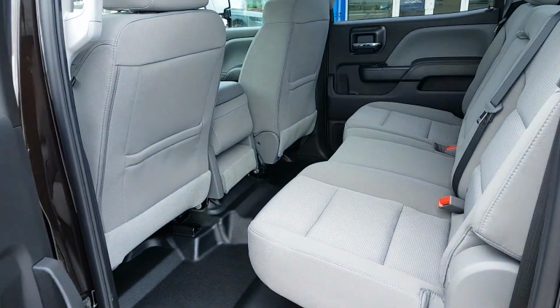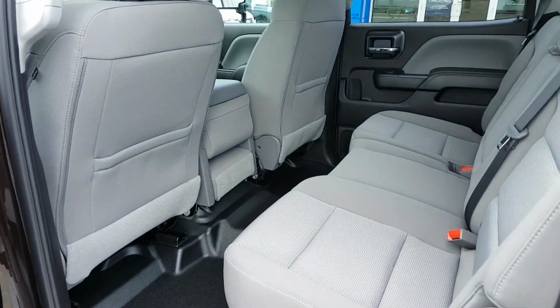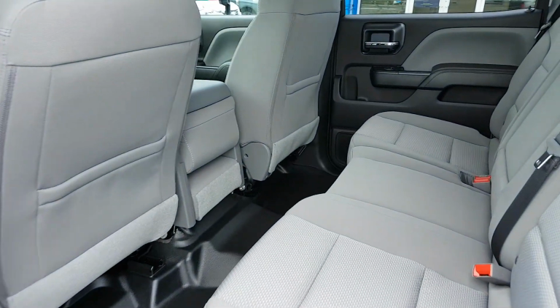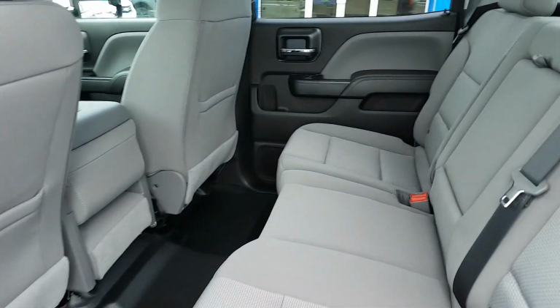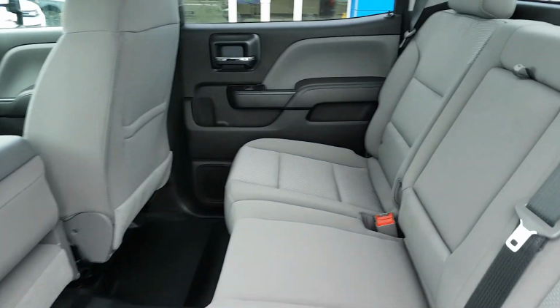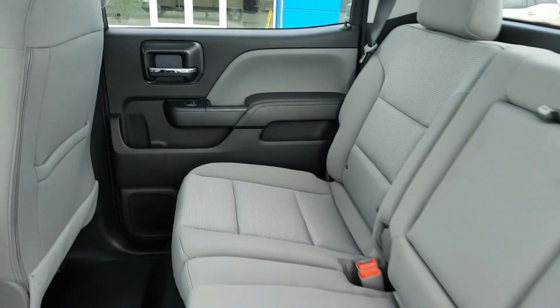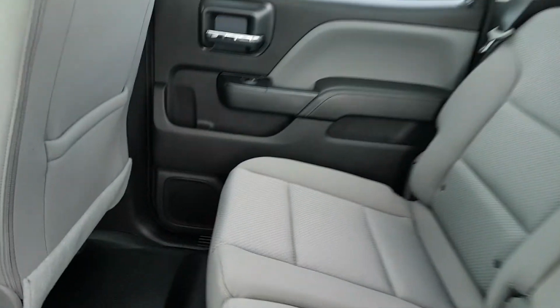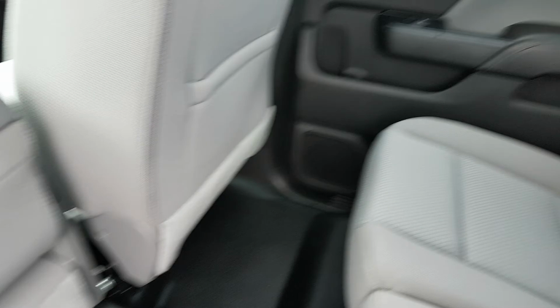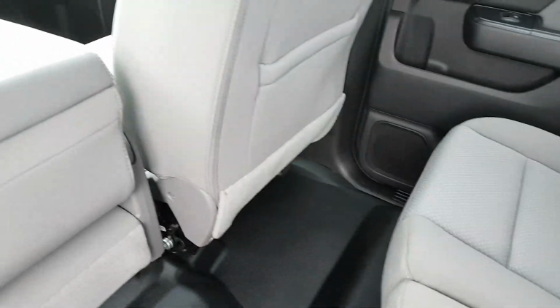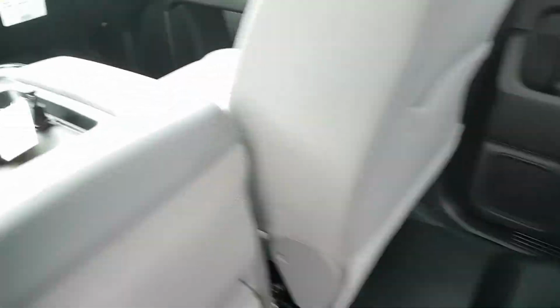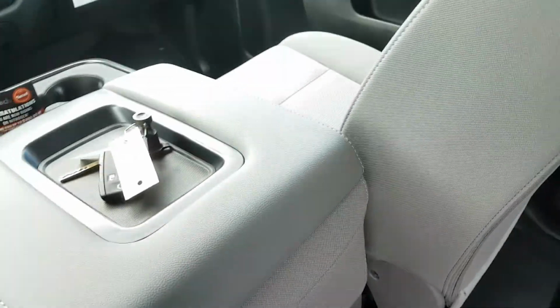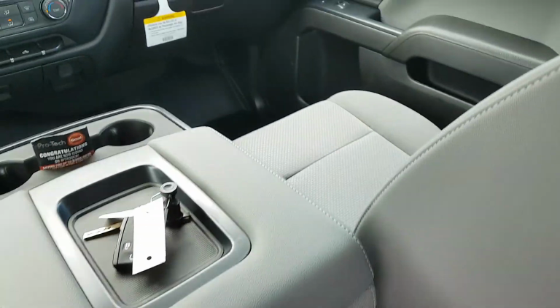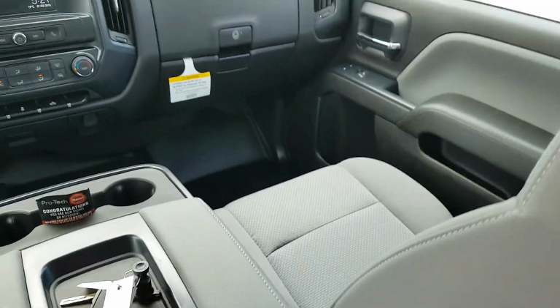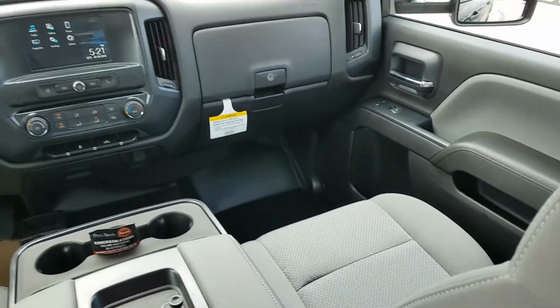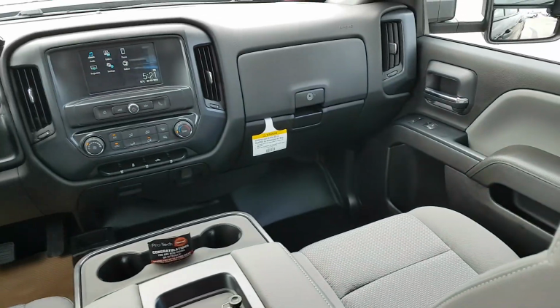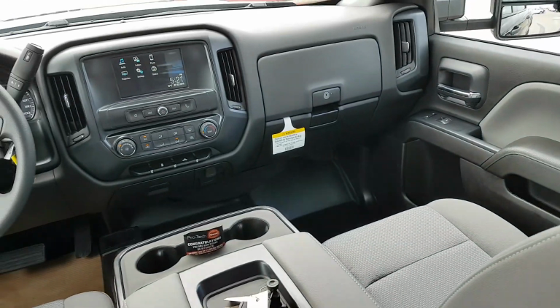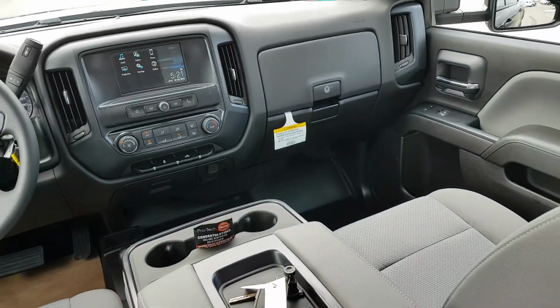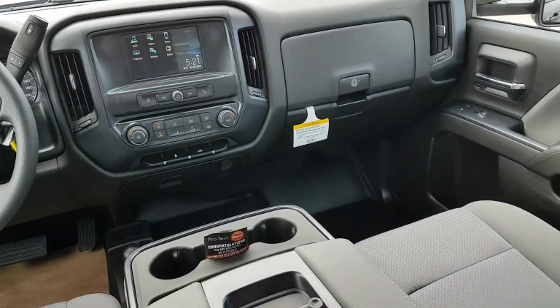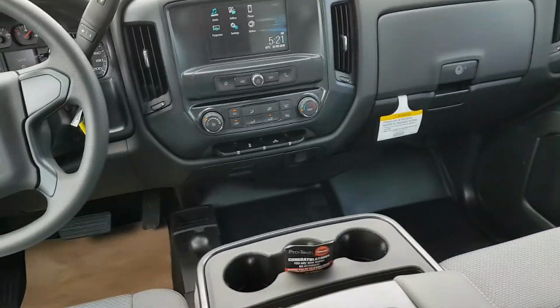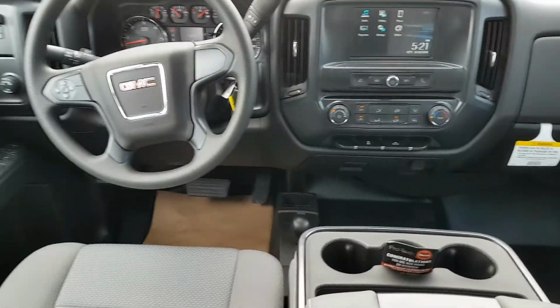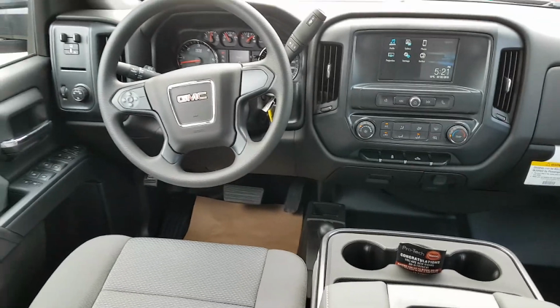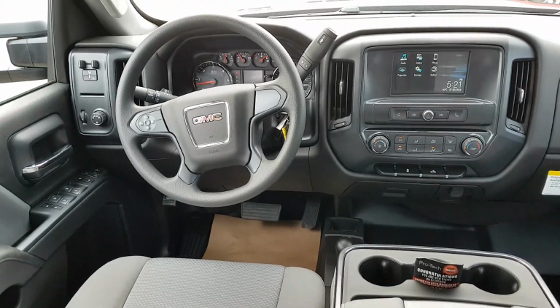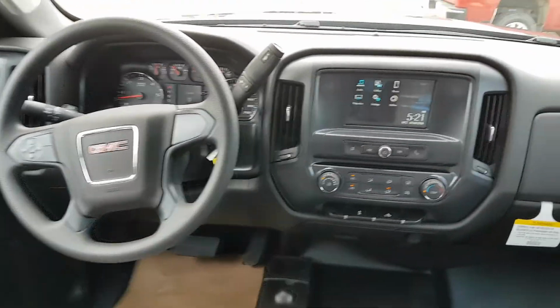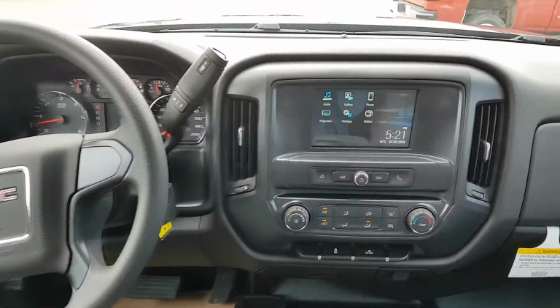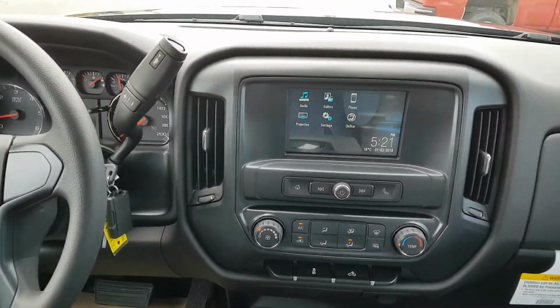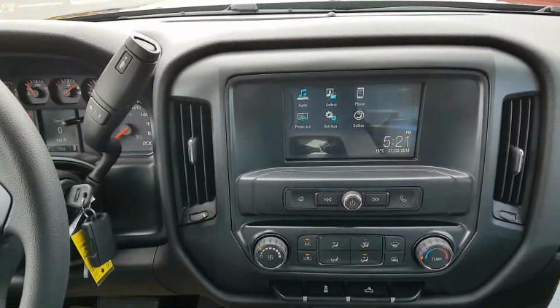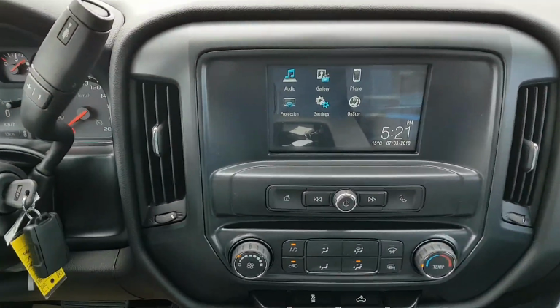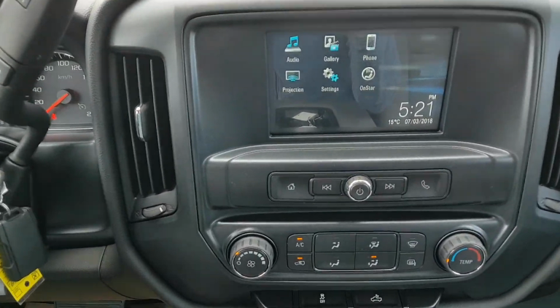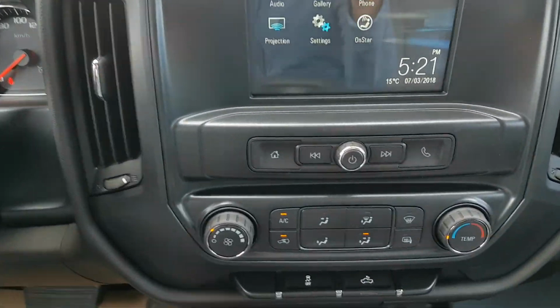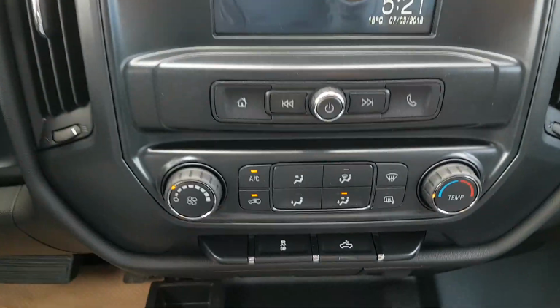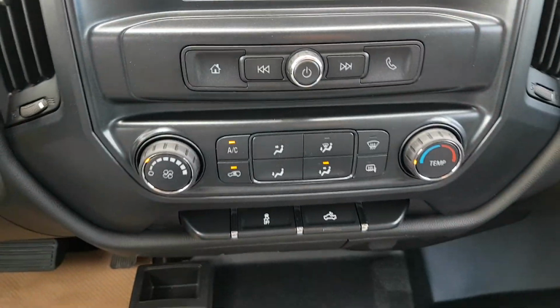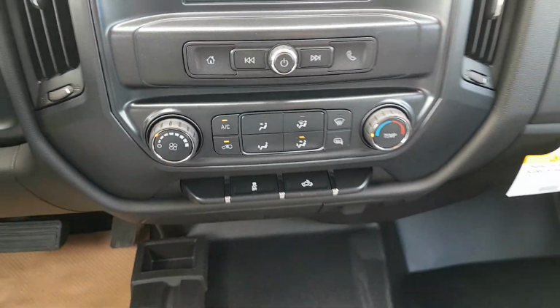As mentioned, this Crew Cab unit has a grey interior, vinyl flooring, it's got a center console, cruise control, 4 wheel drive, AM FM XM radio, rear vision camera, OnStar, and plenty more.